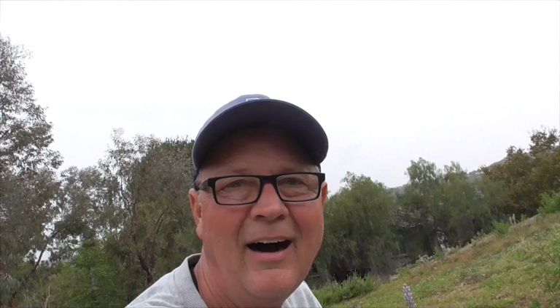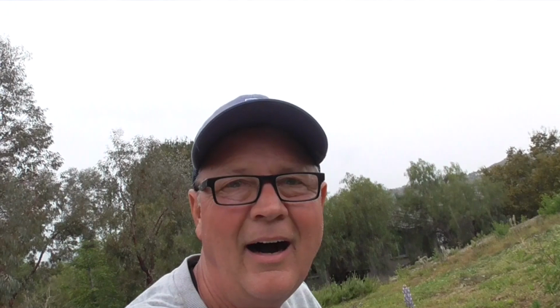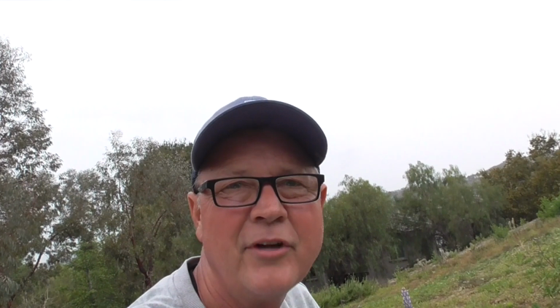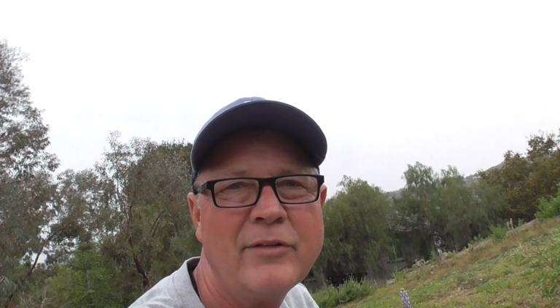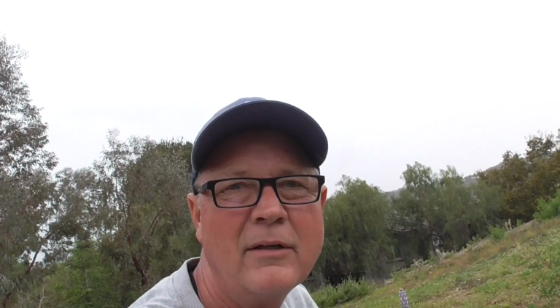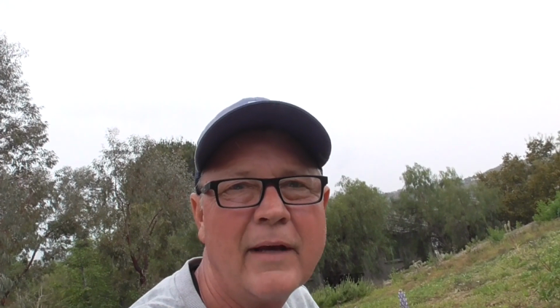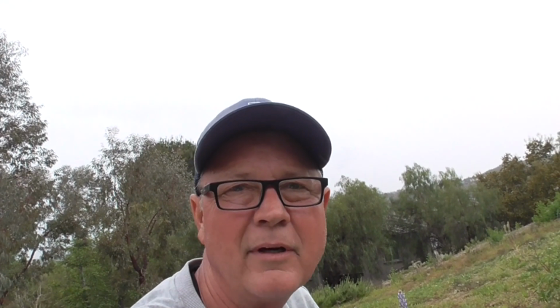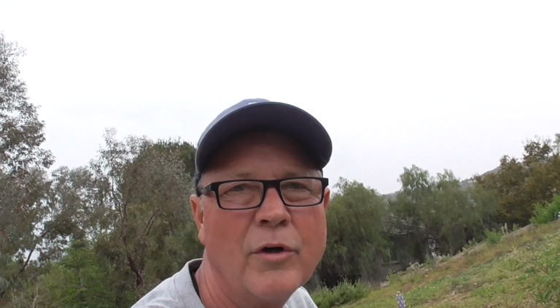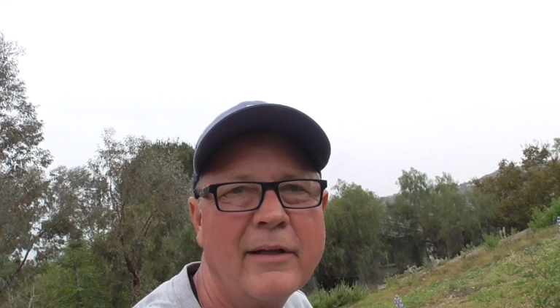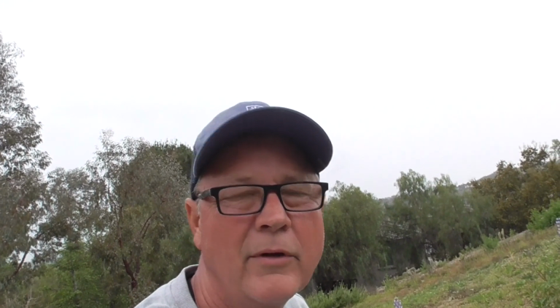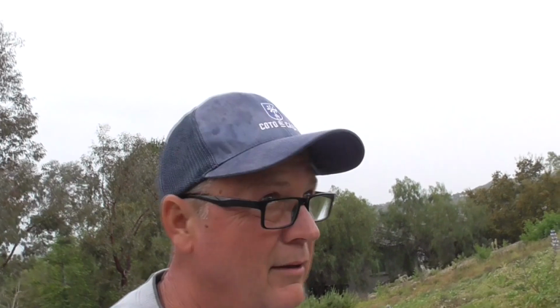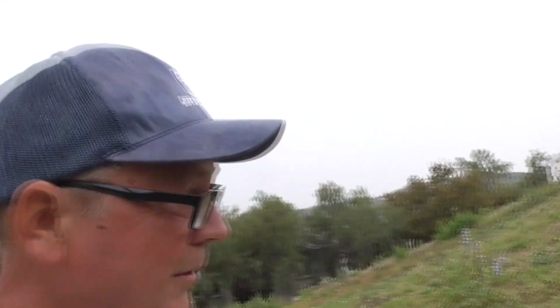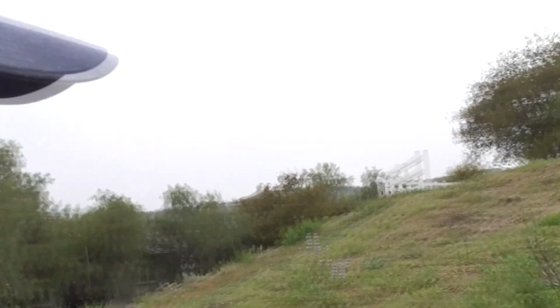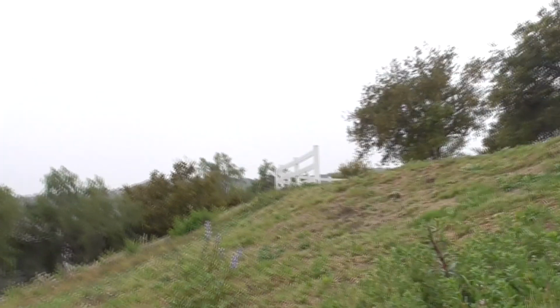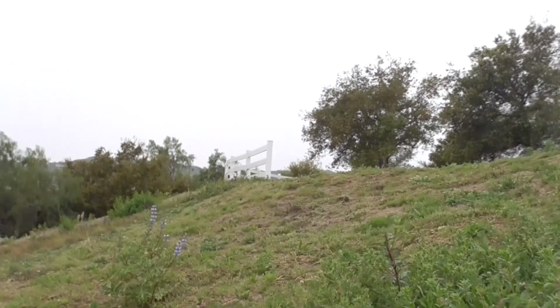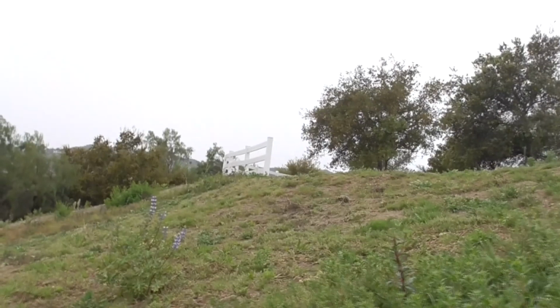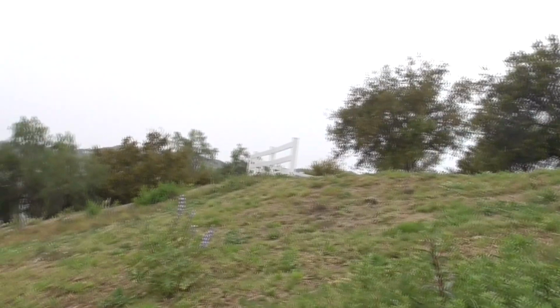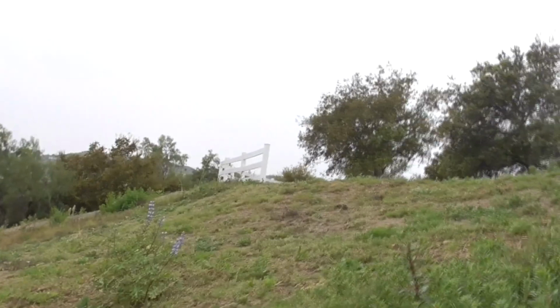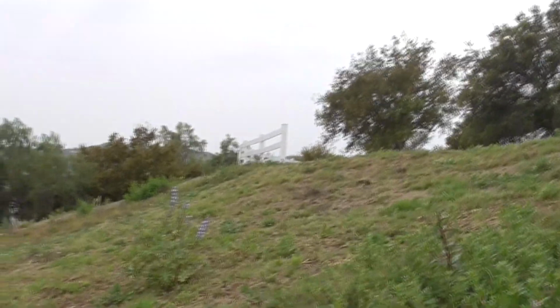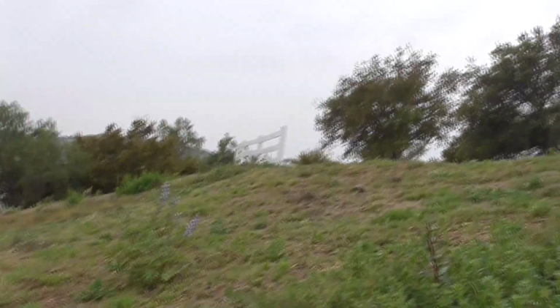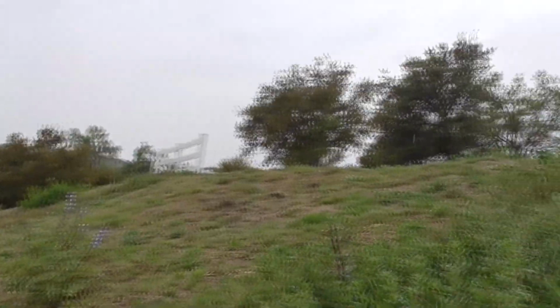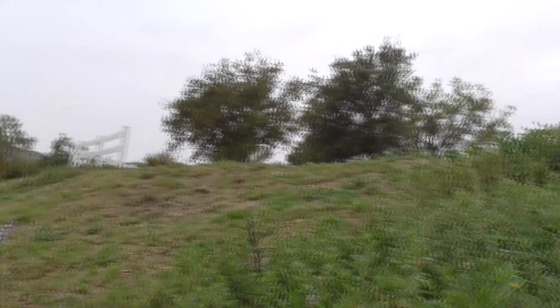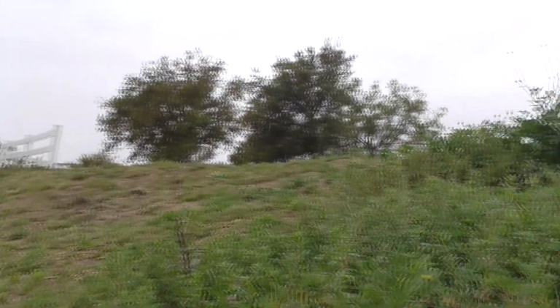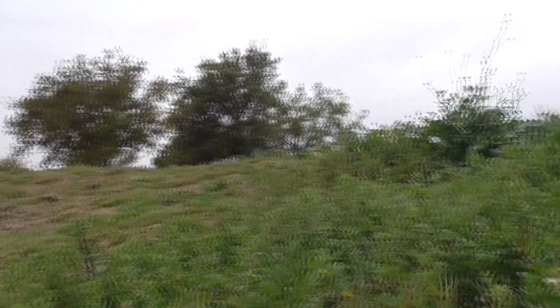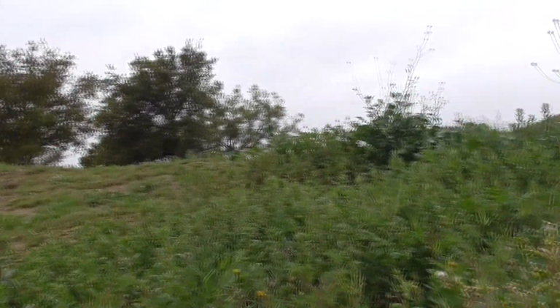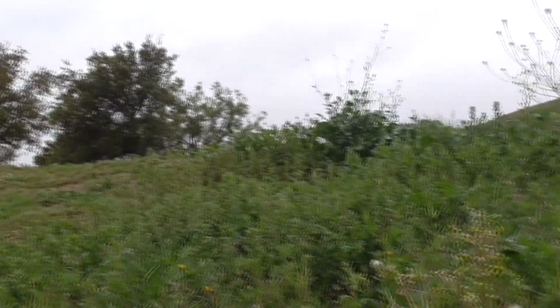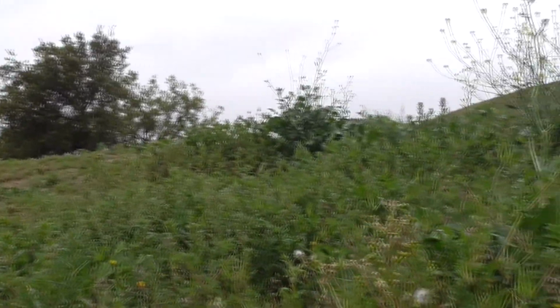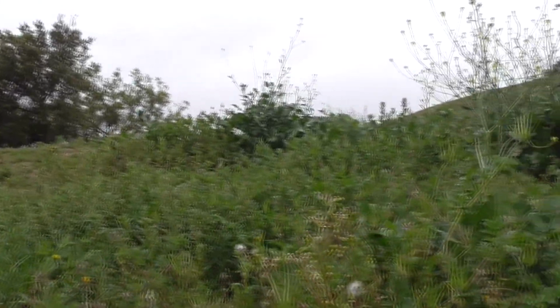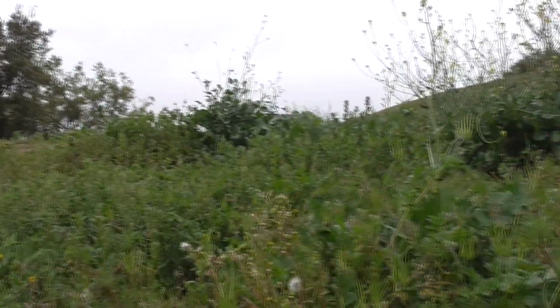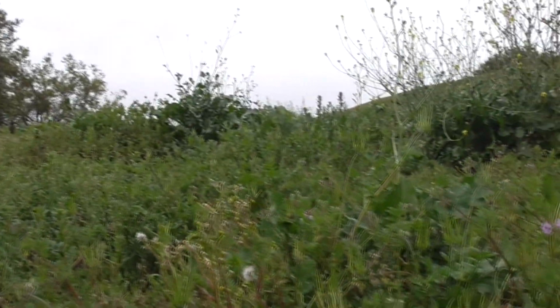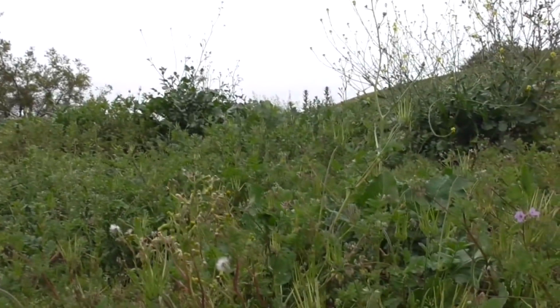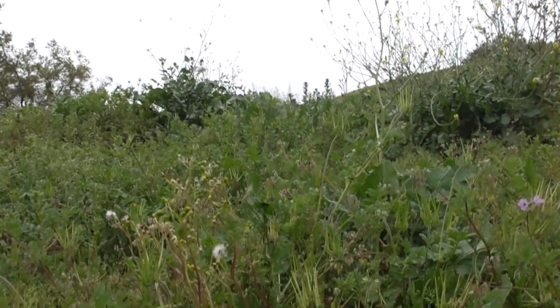Hi, it's another great day in Cota de Caza, Orange County, California, but today it's raining. Anyway, I'm on this washed out area of our eastern slope.